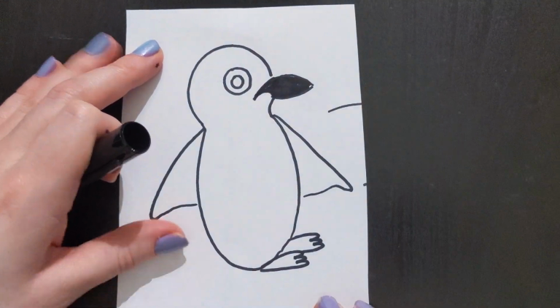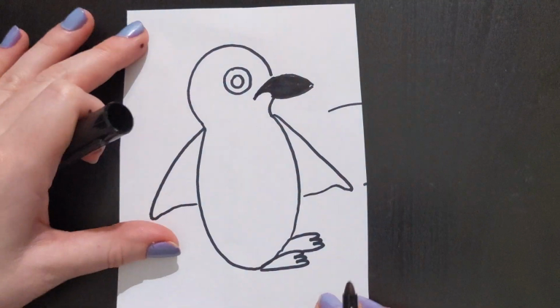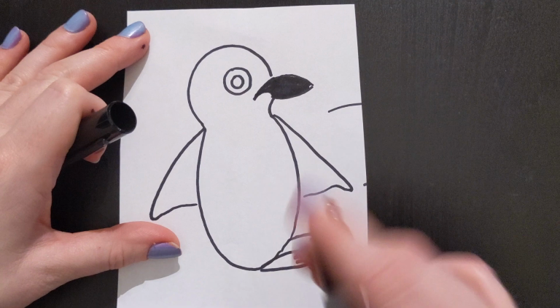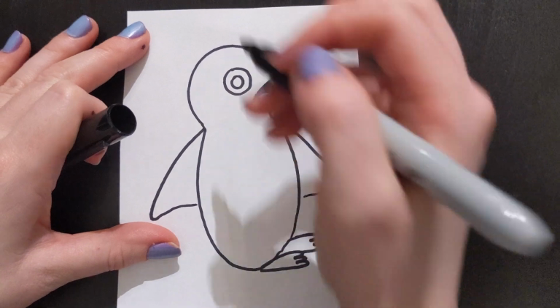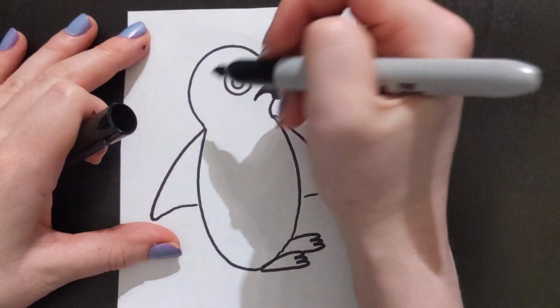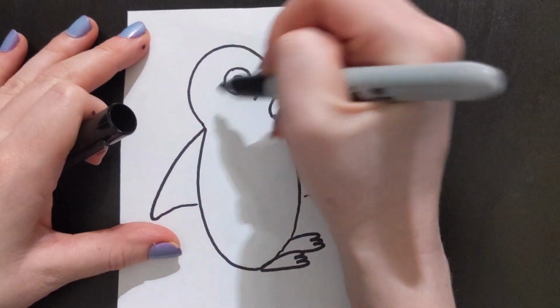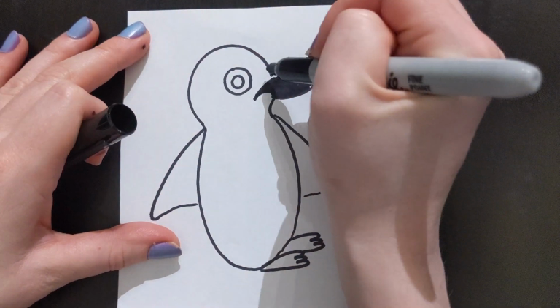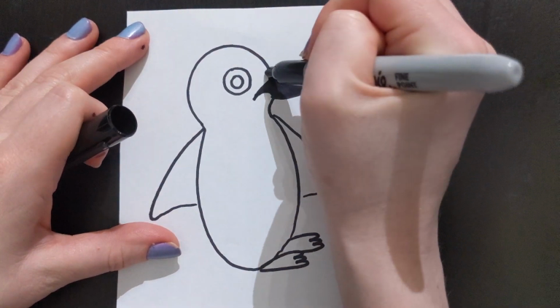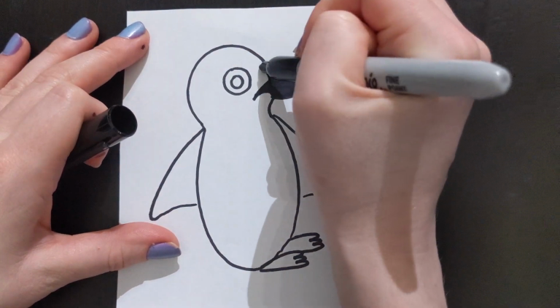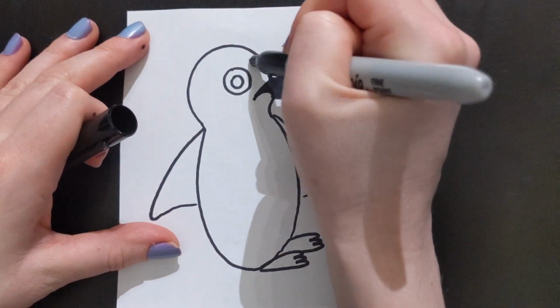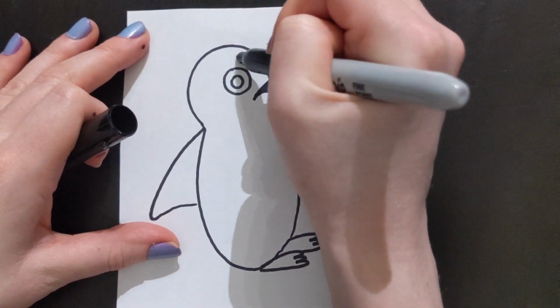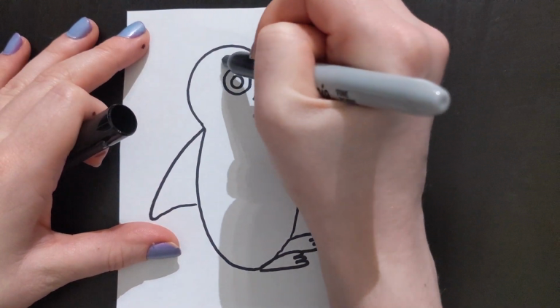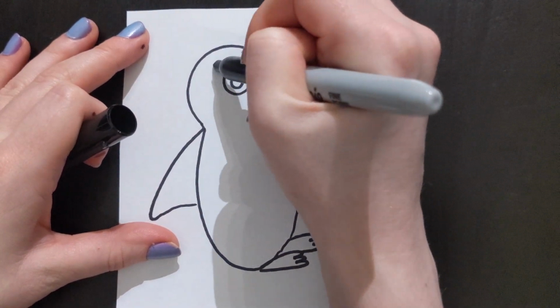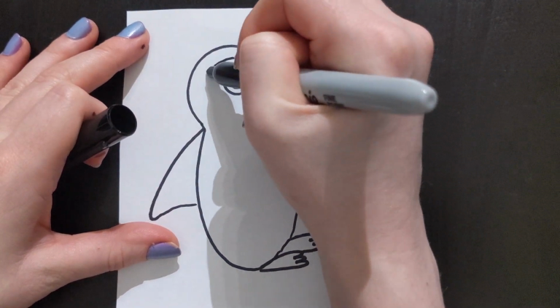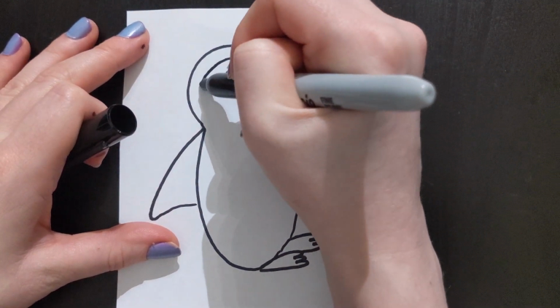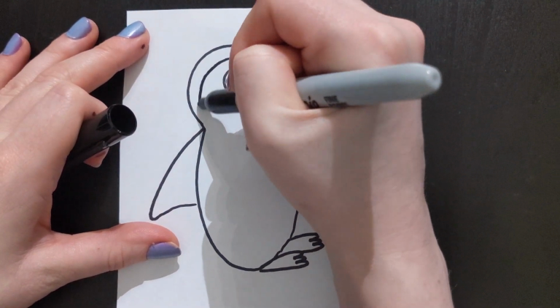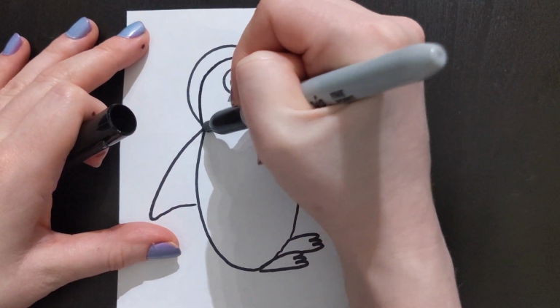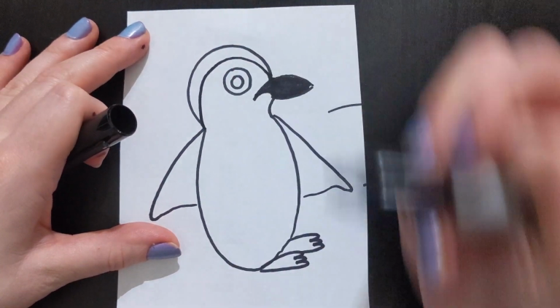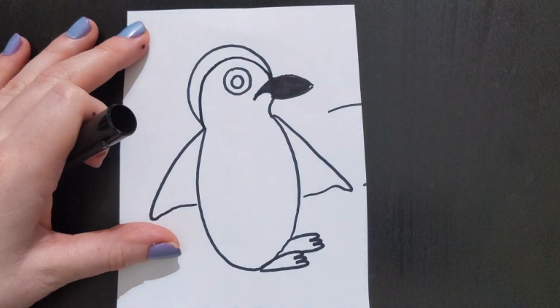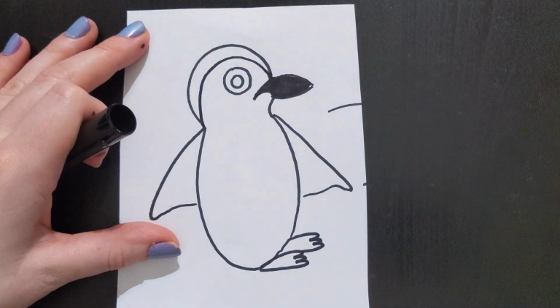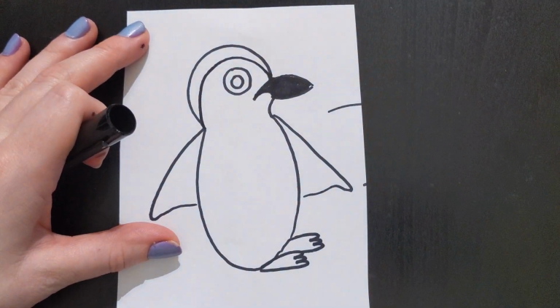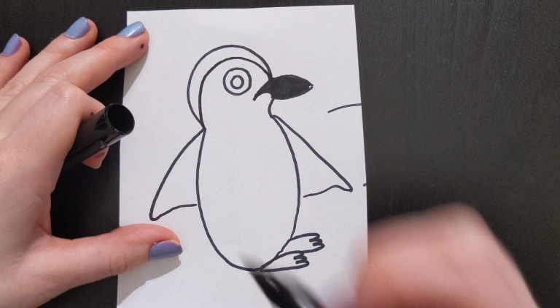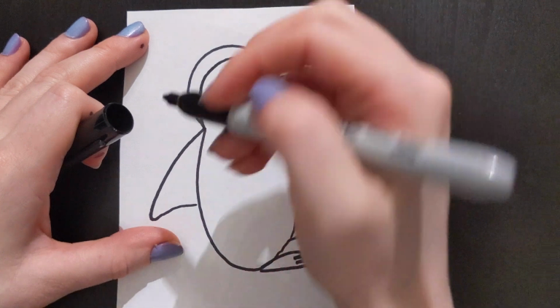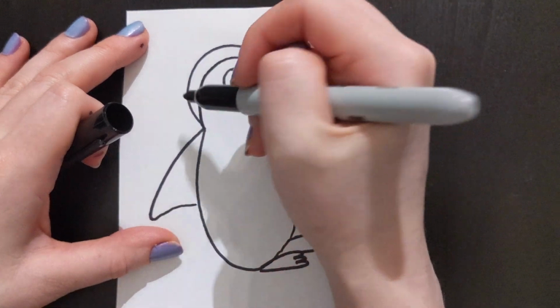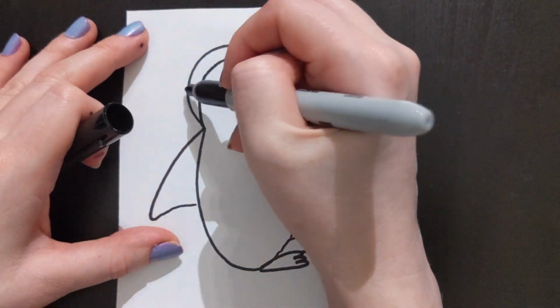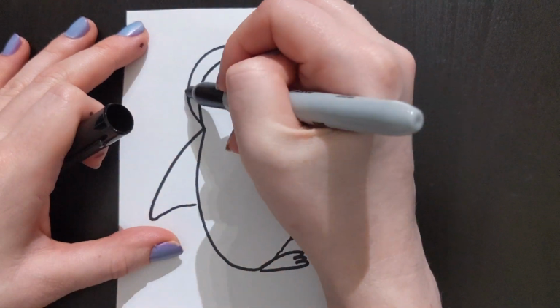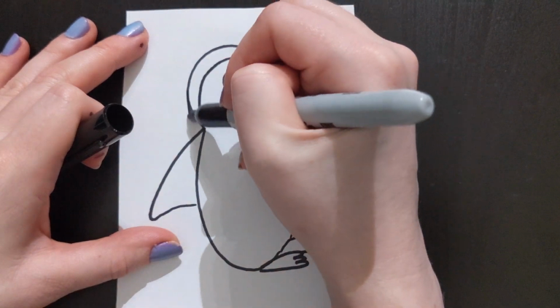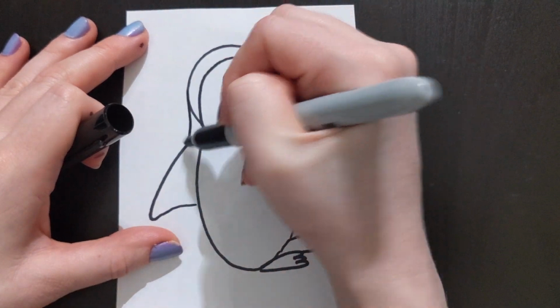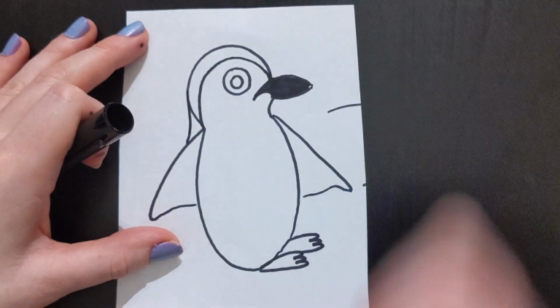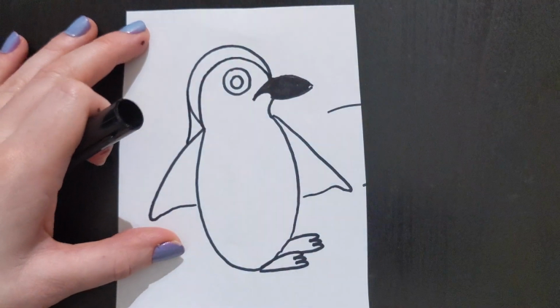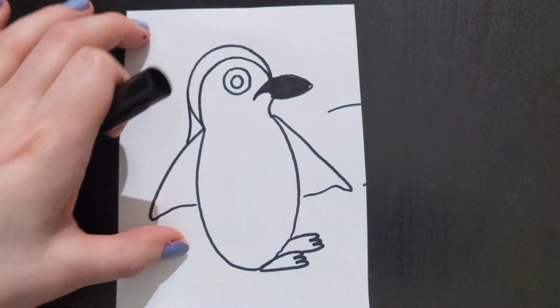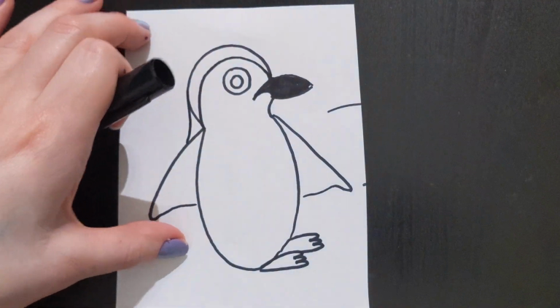Now we are going to draw a line around the head. Draw another line connecting the head to the left wing.